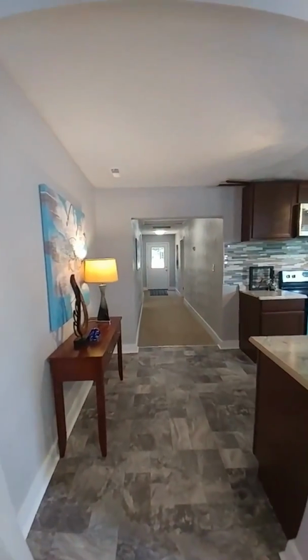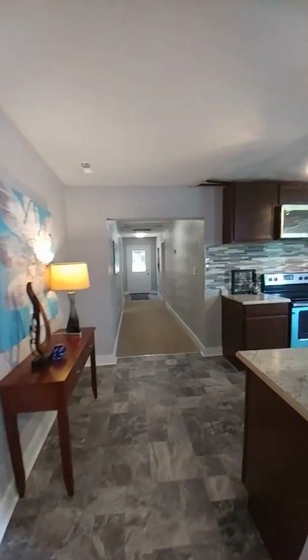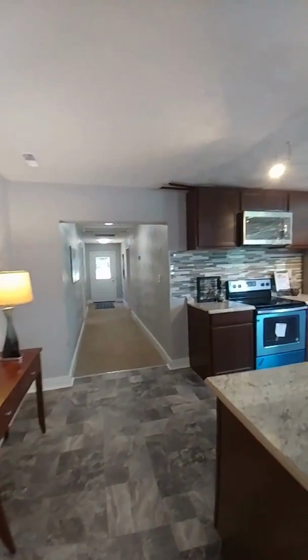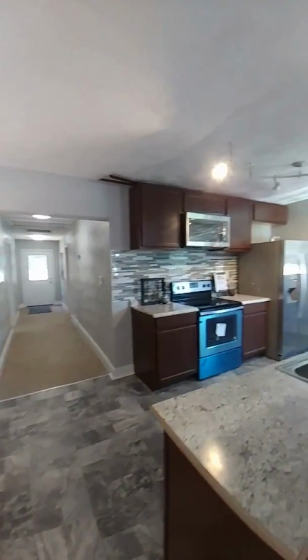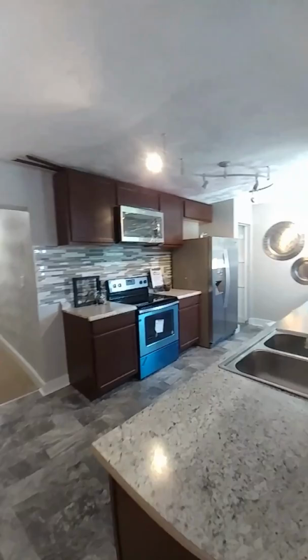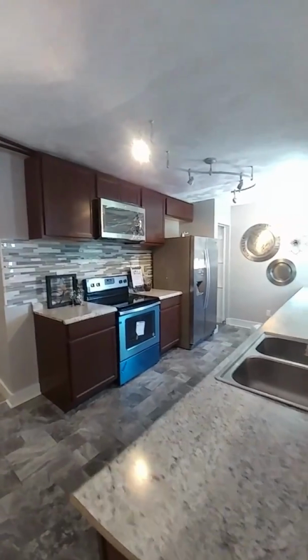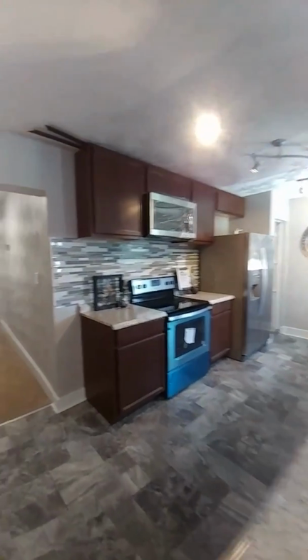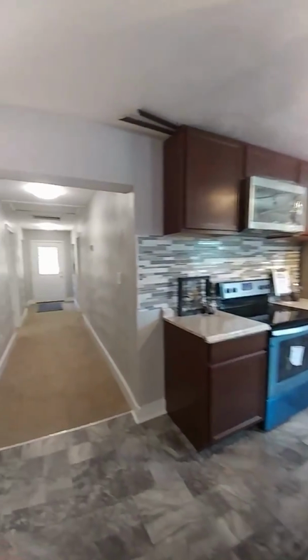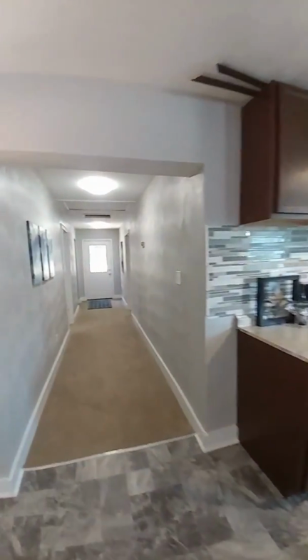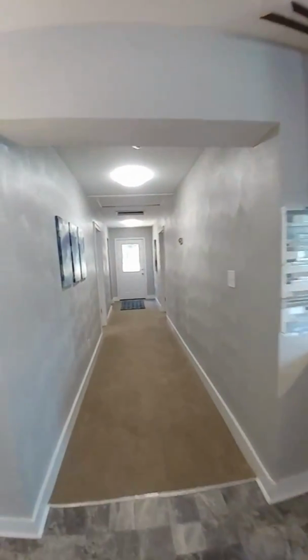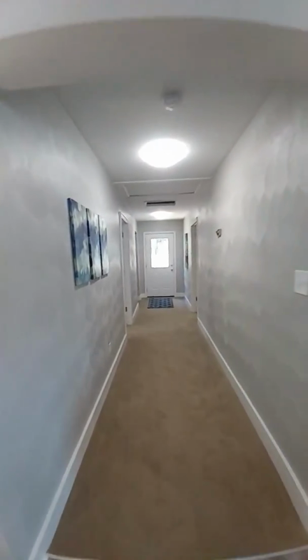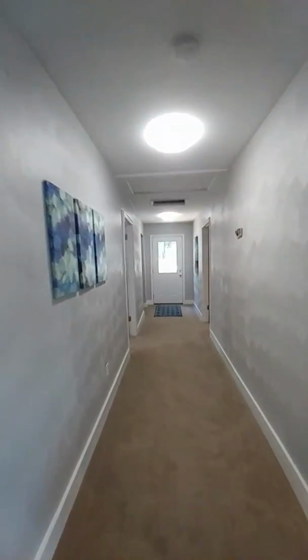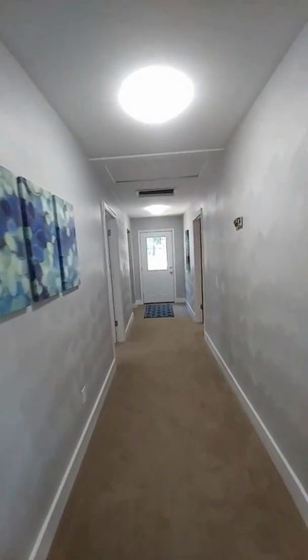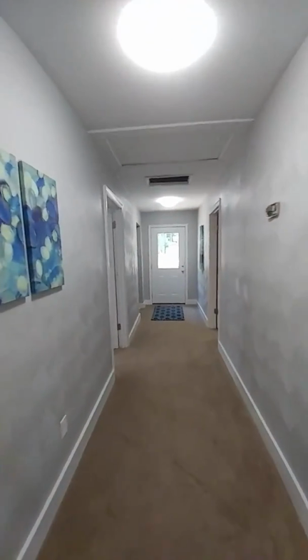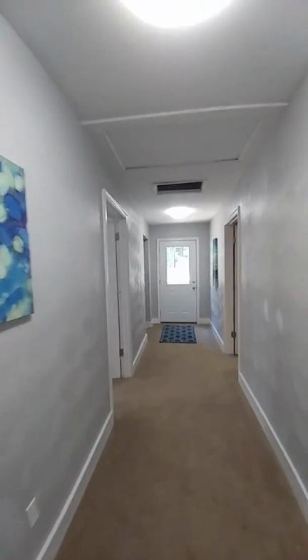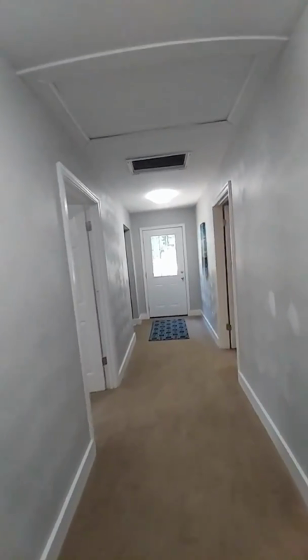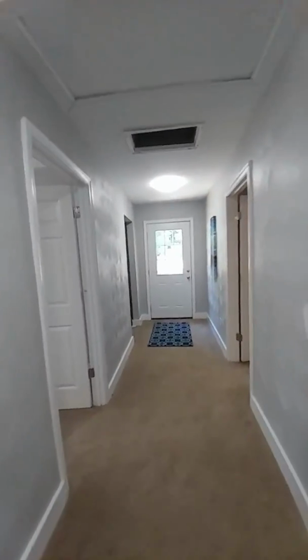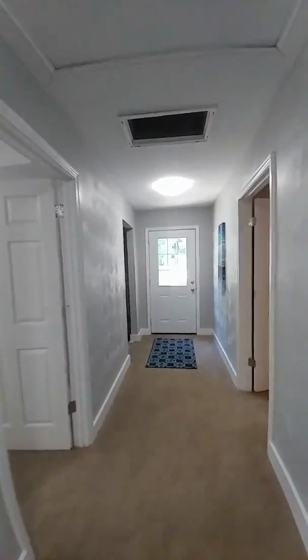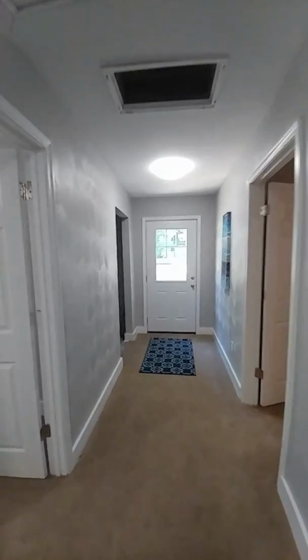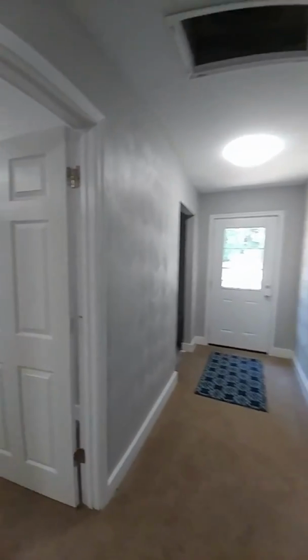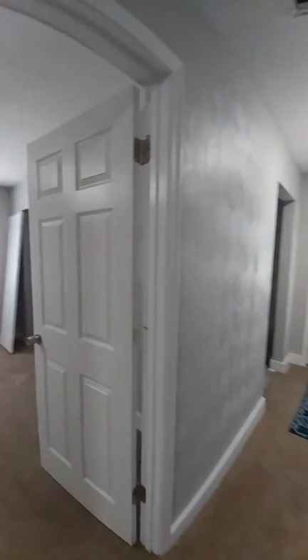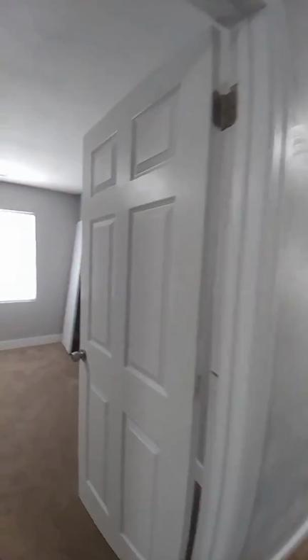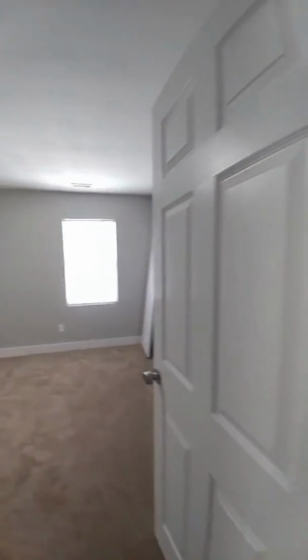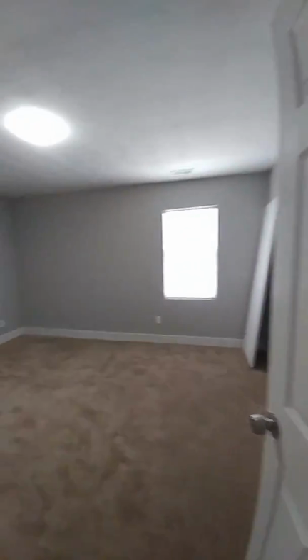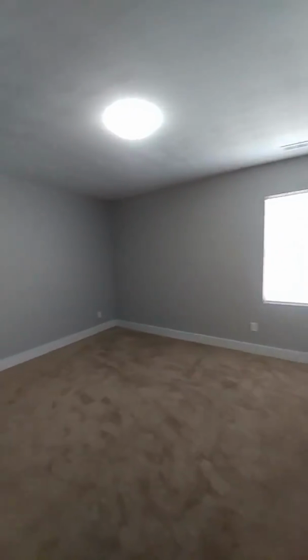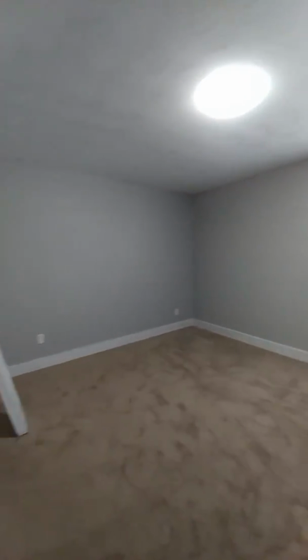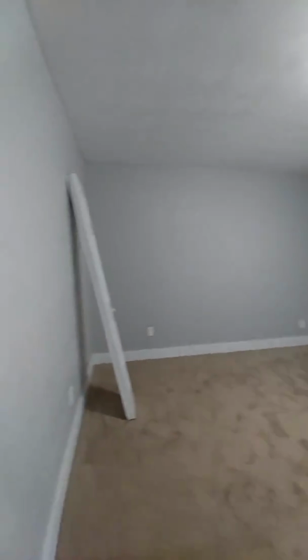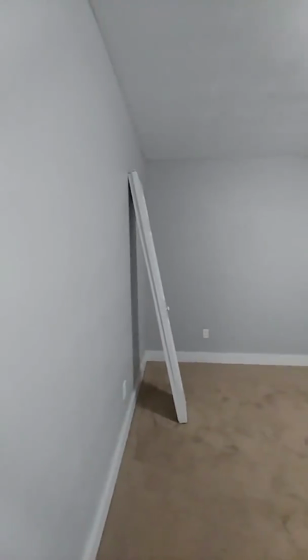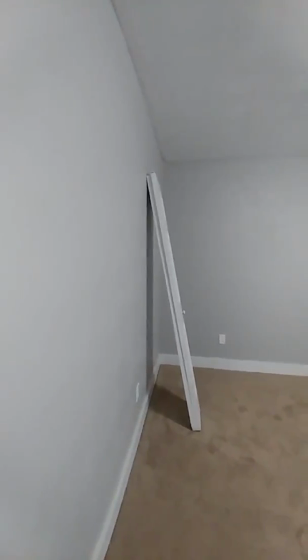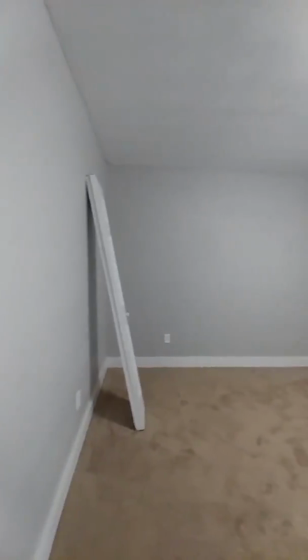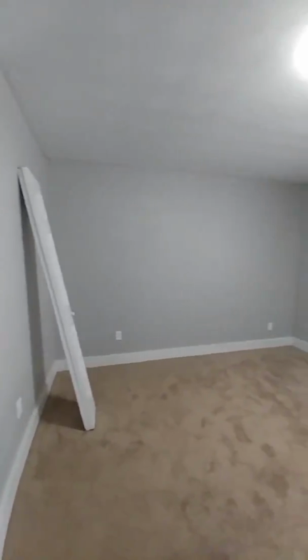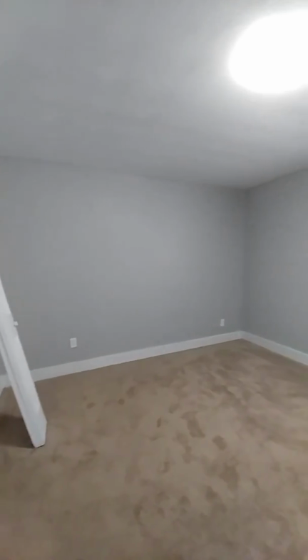Now let's take a look at the third bedroom, which is down this hallway. This would be your third bedroom — it's a good size room.